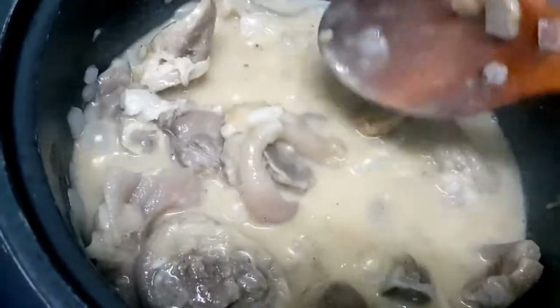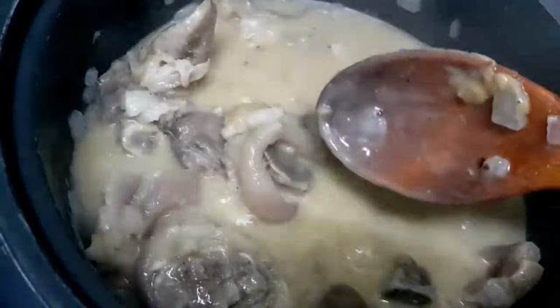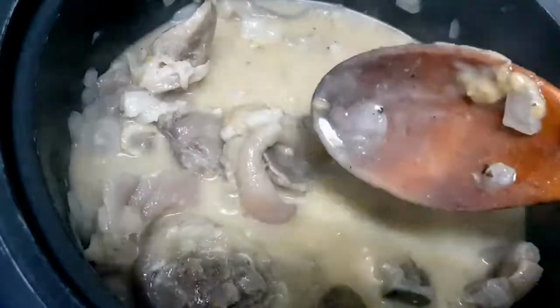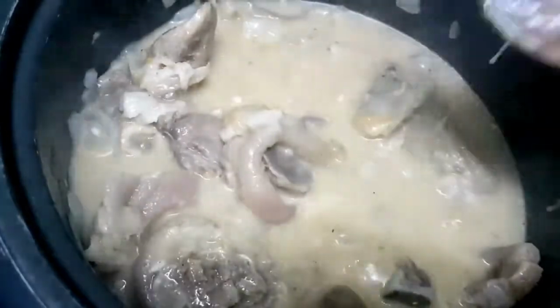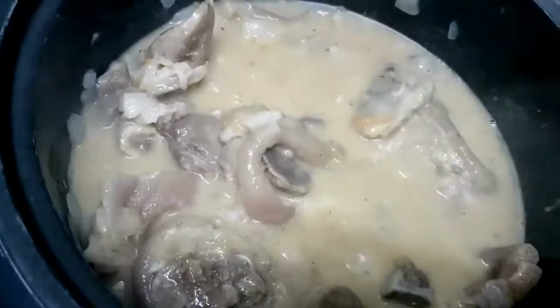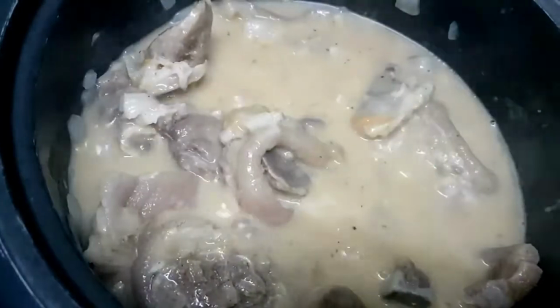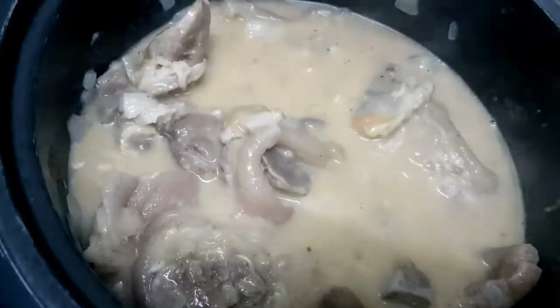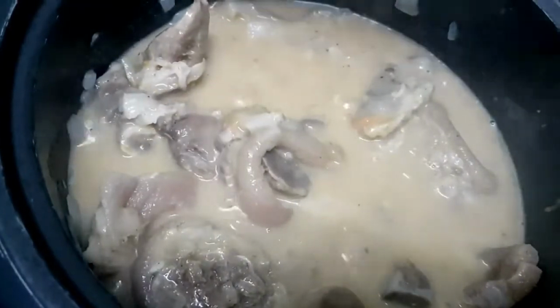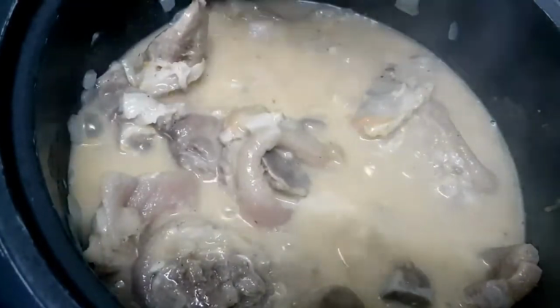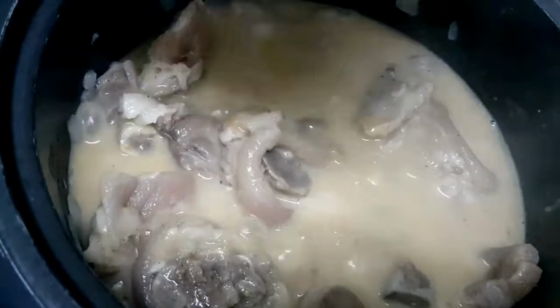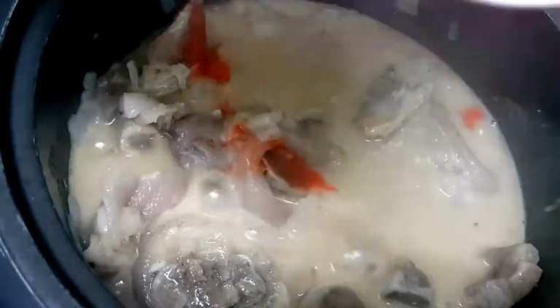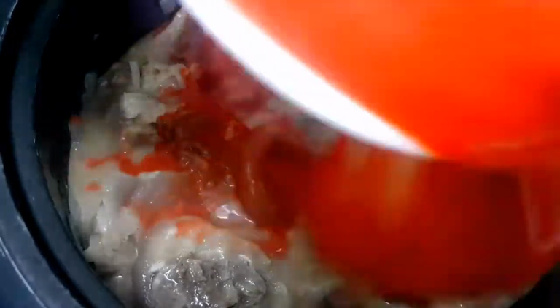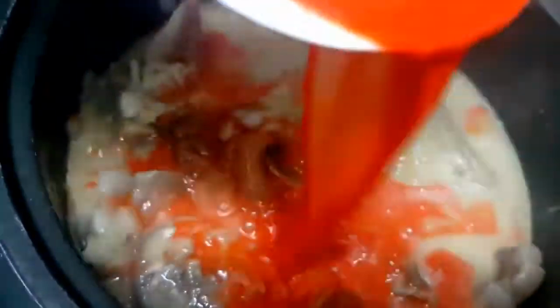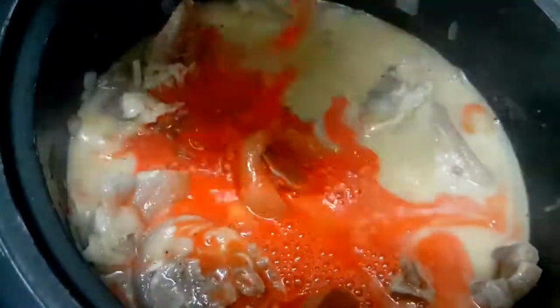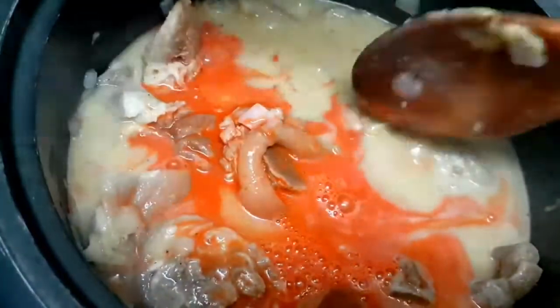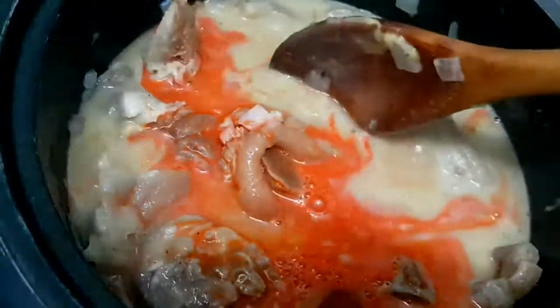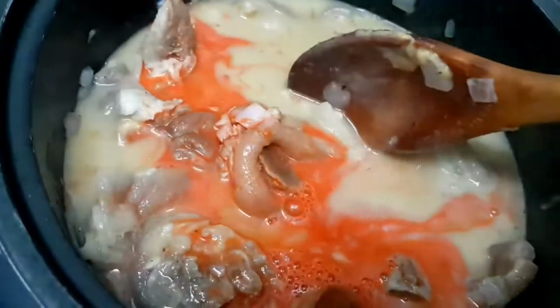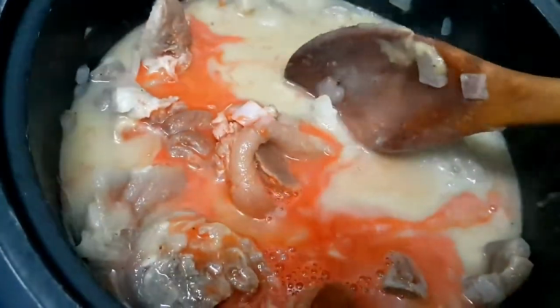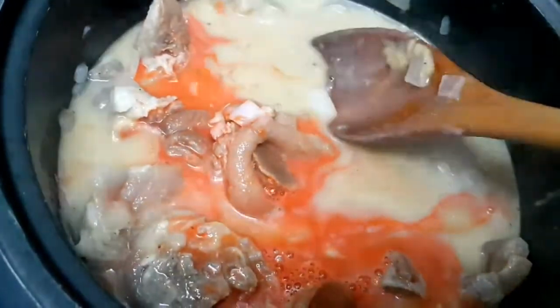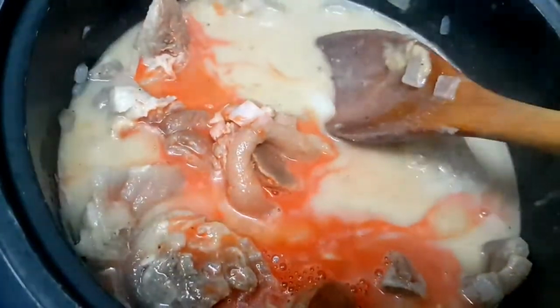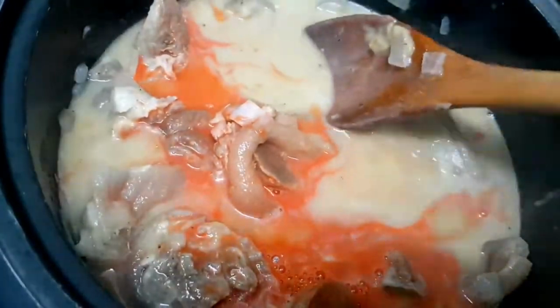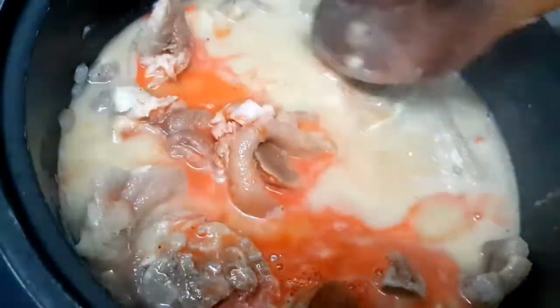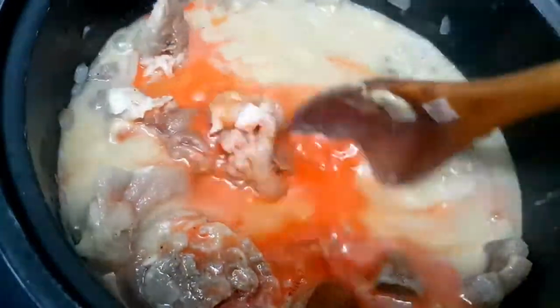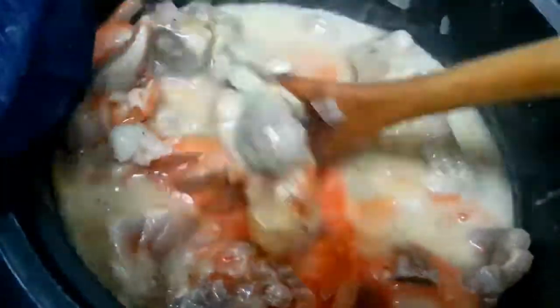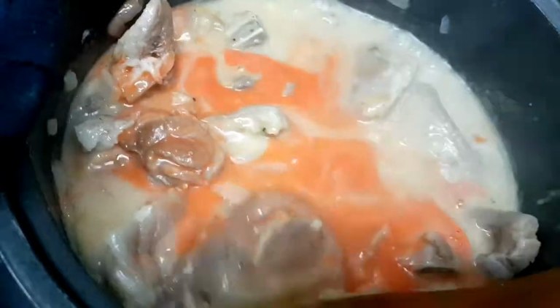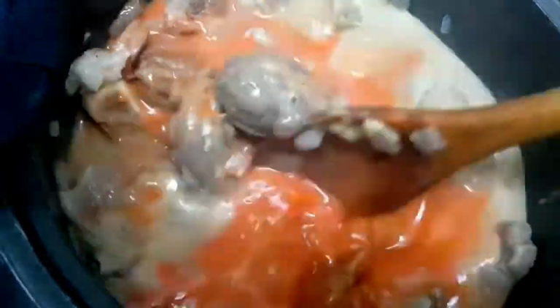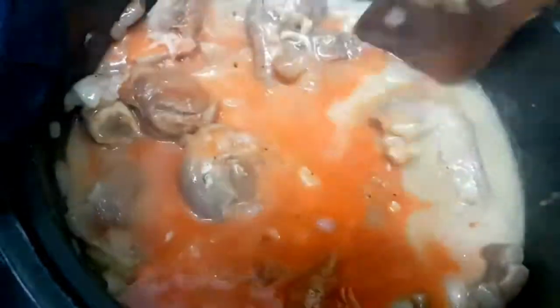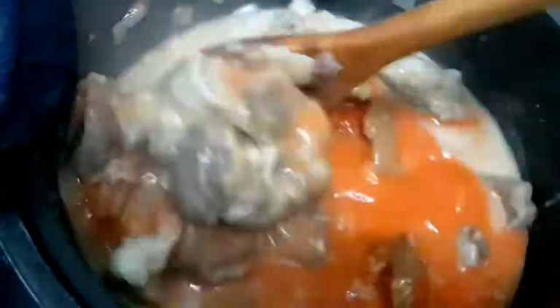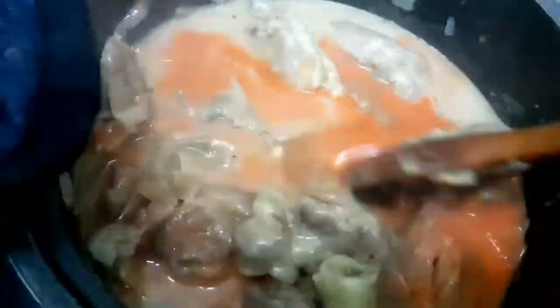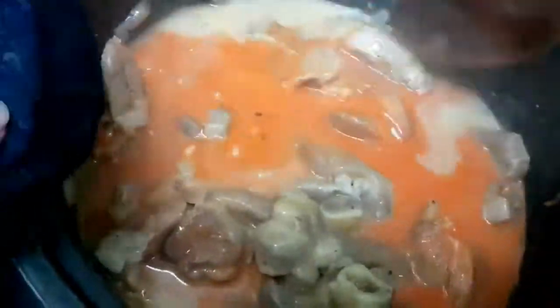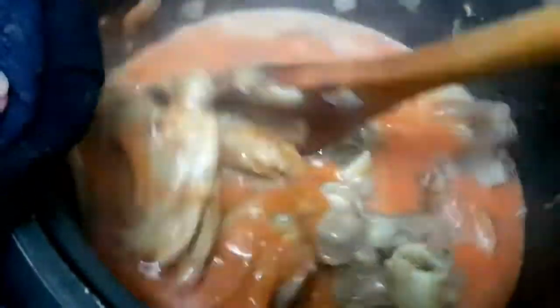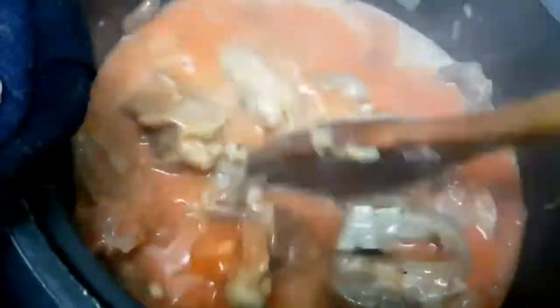After mixing it well, we'll add the annatto powder for color. We have to dissolve it in water before mixing it in, because it will clump if we don't dissolve it first.